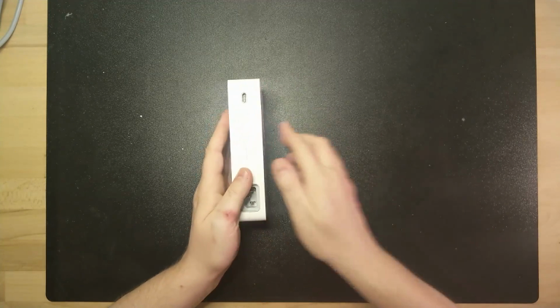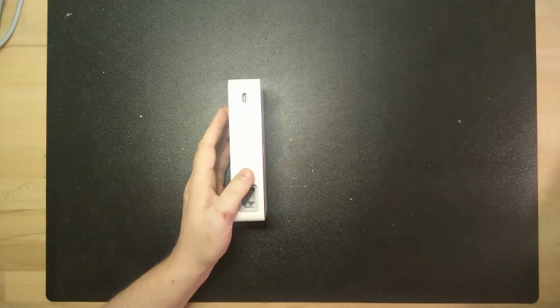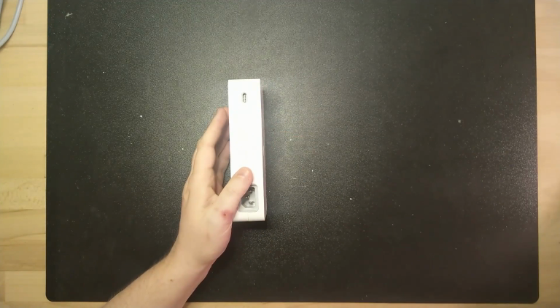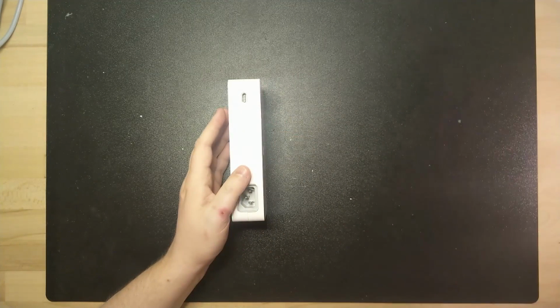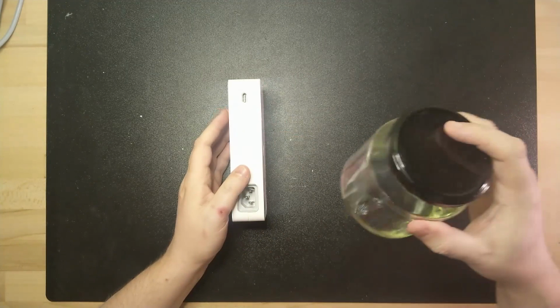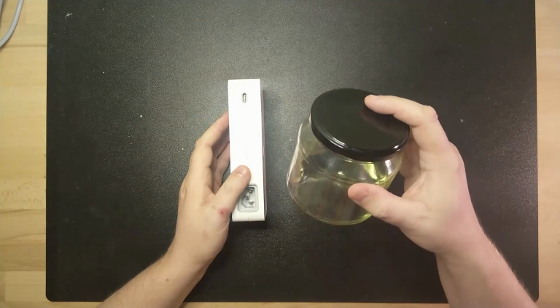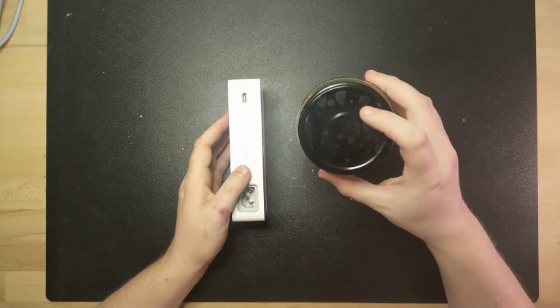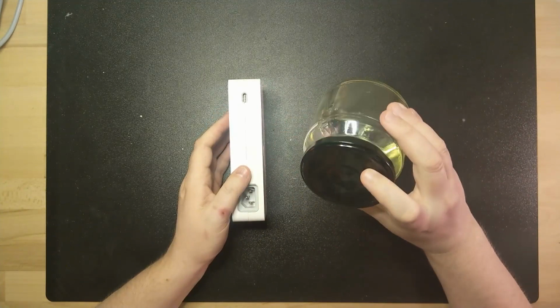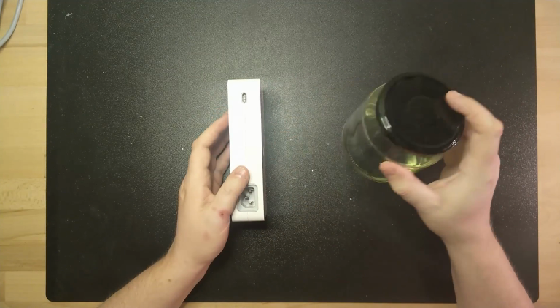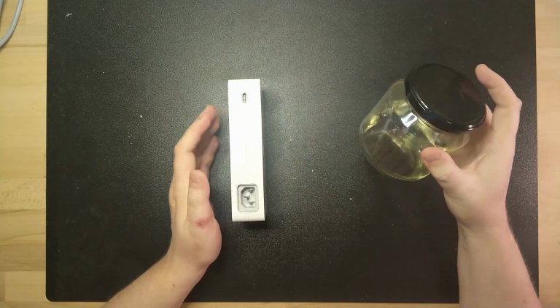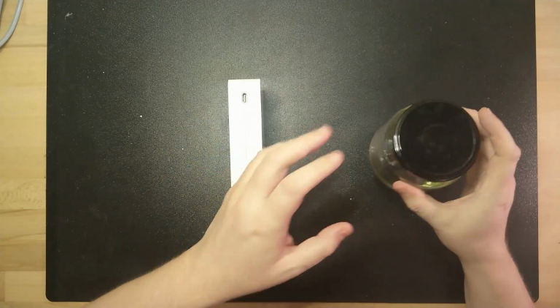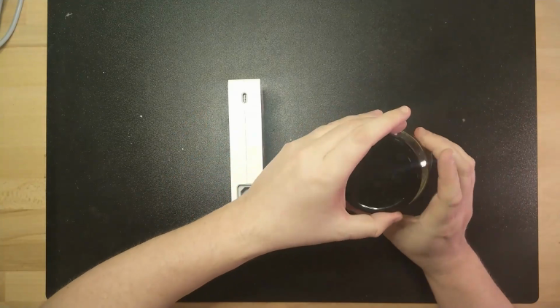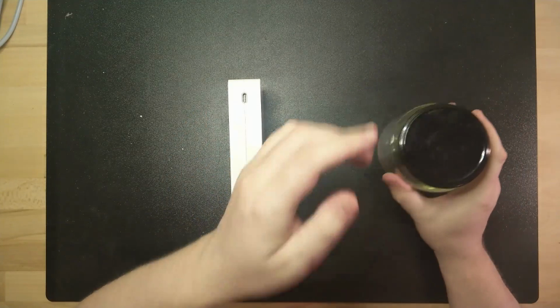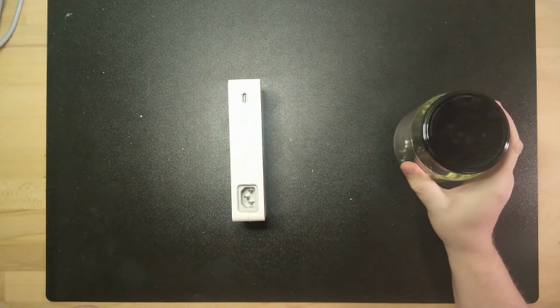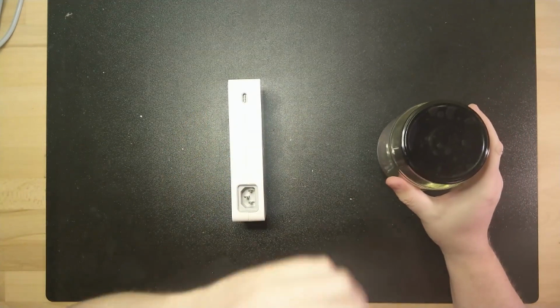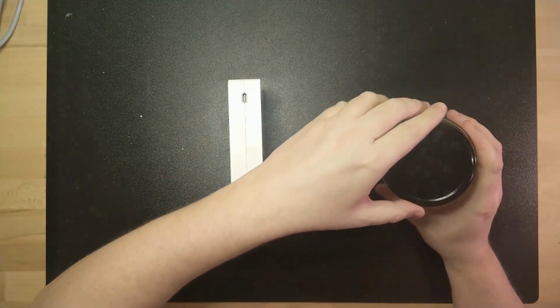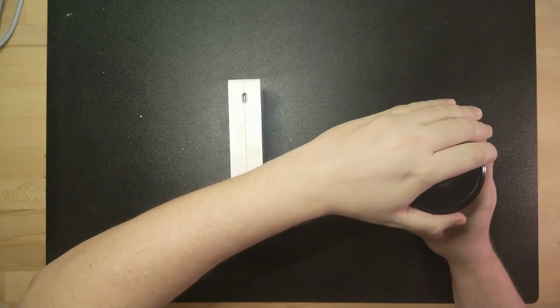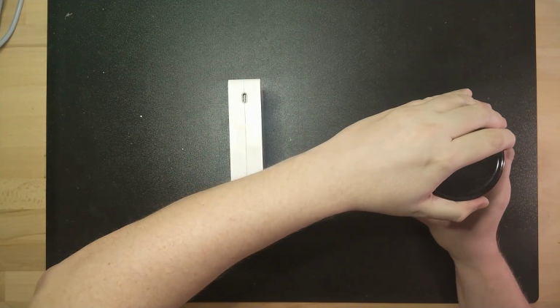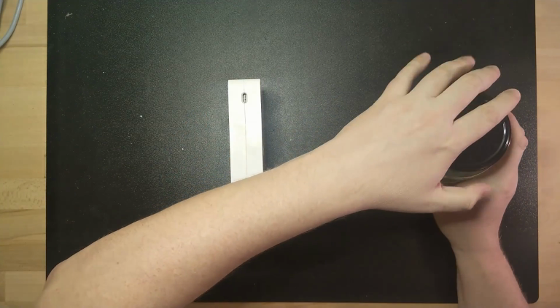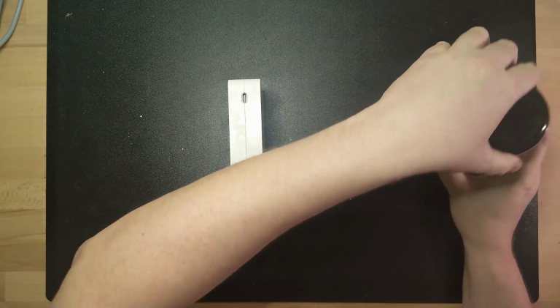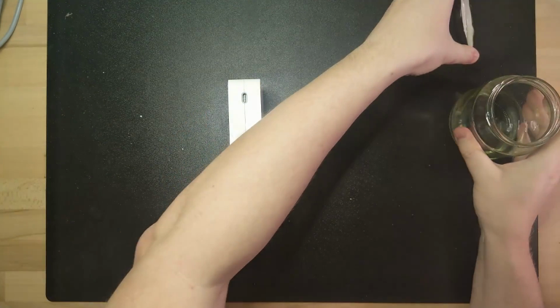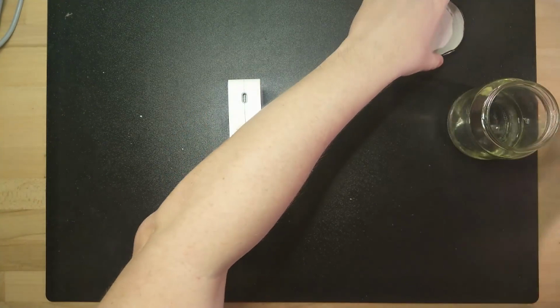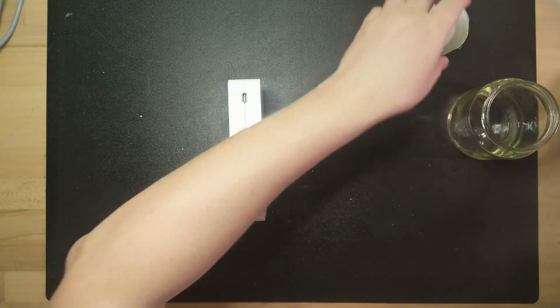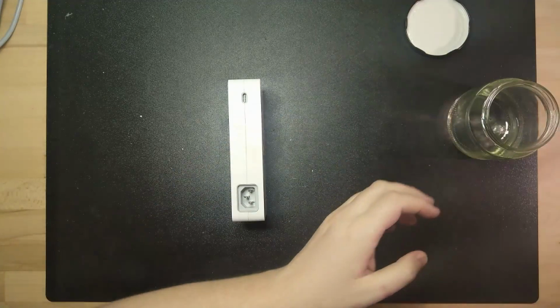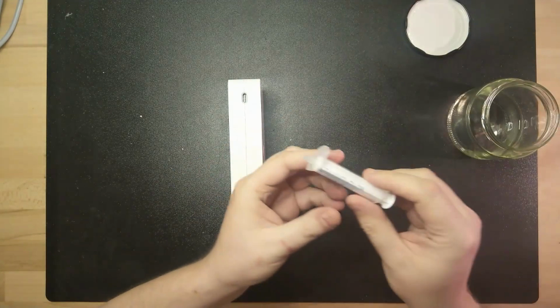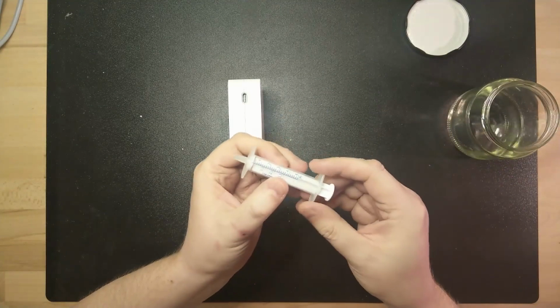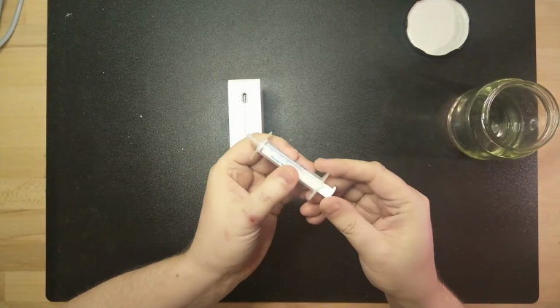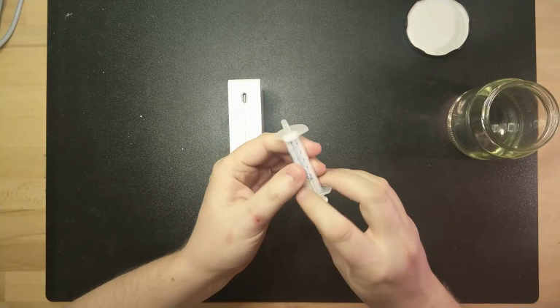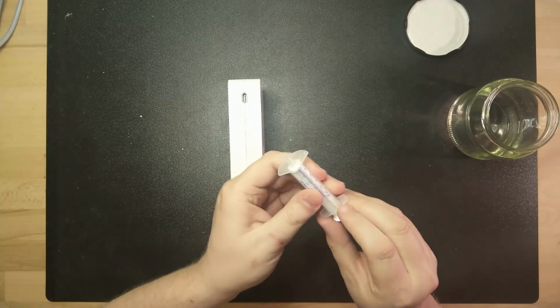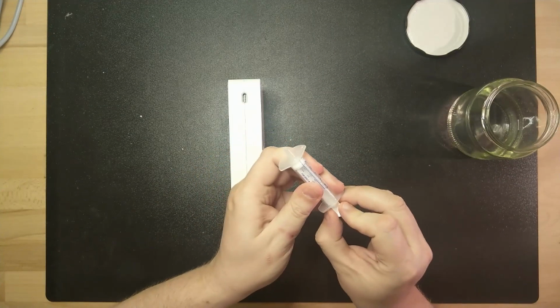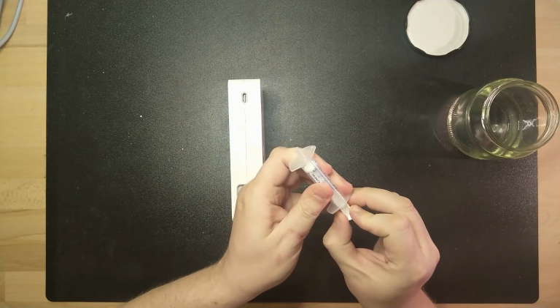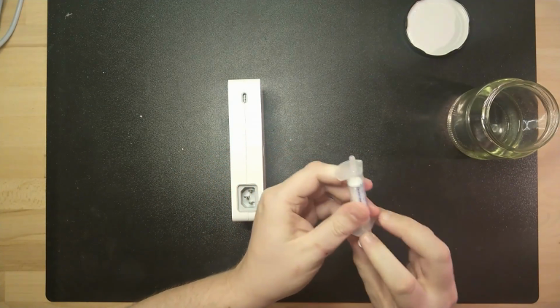I have some standard petrol in this jar here. I'm going to use one of these syringes to just pour a little bit in.